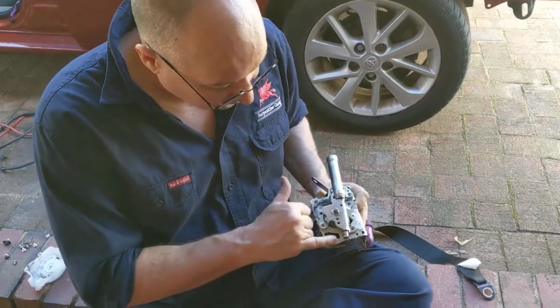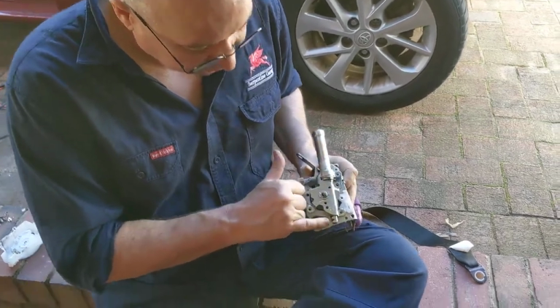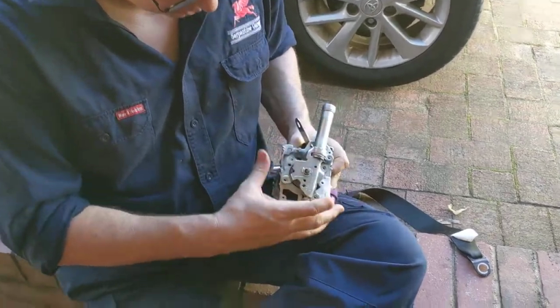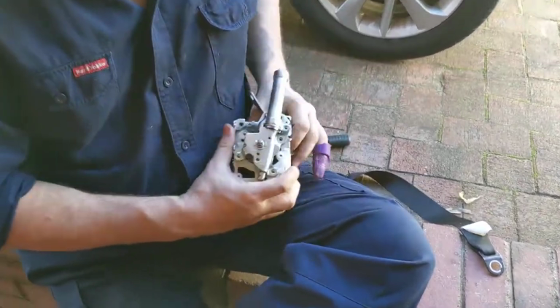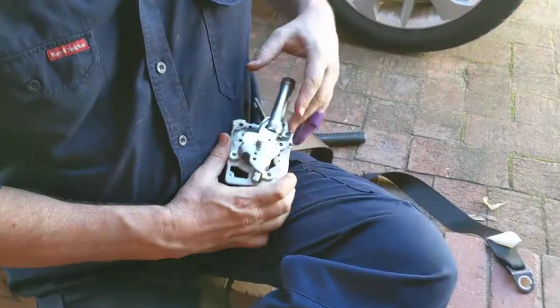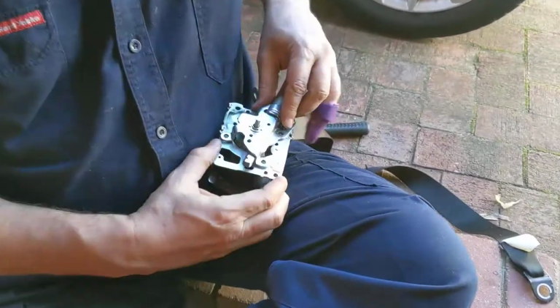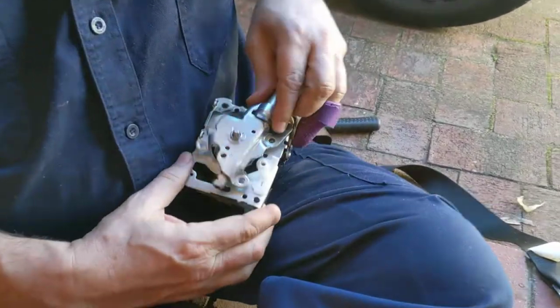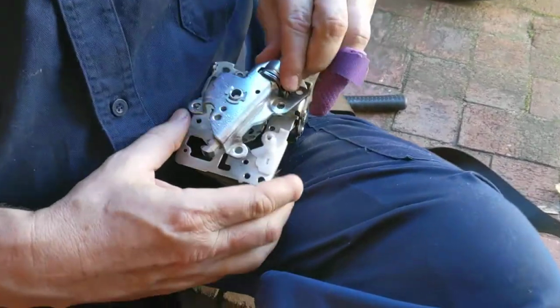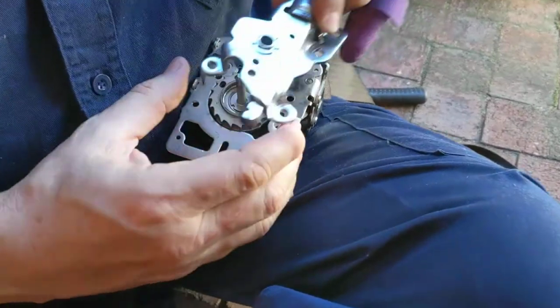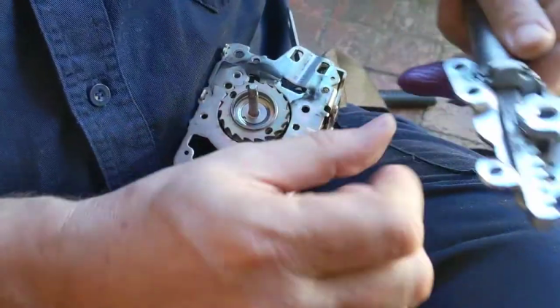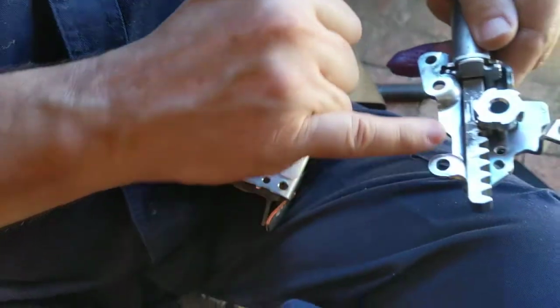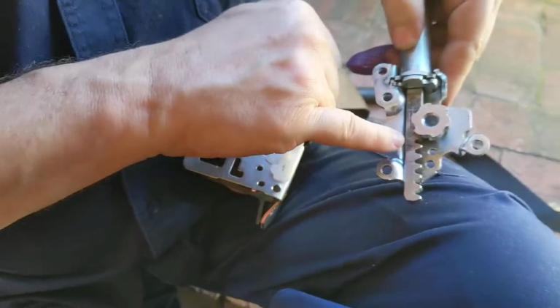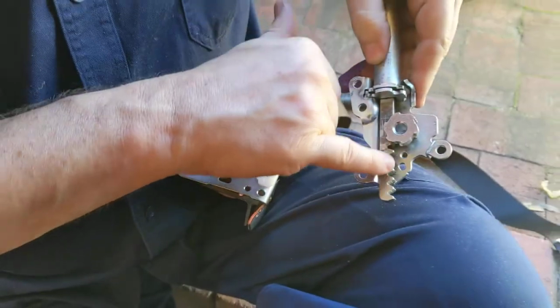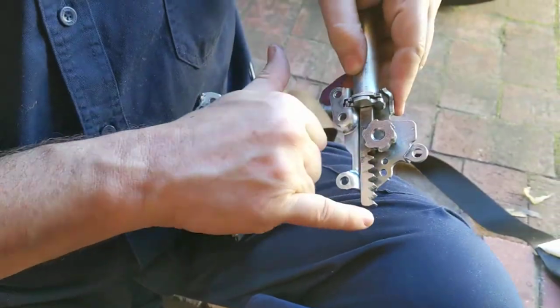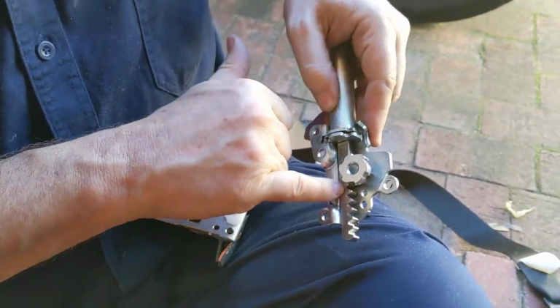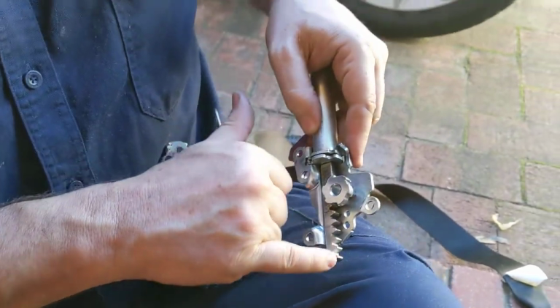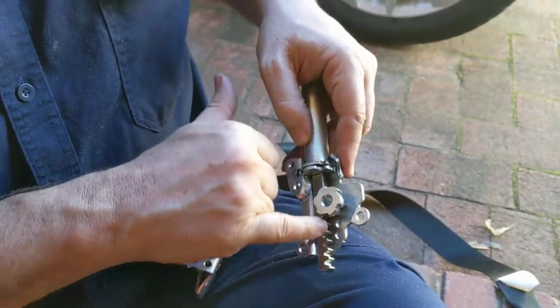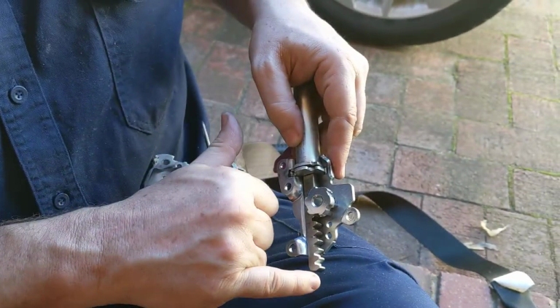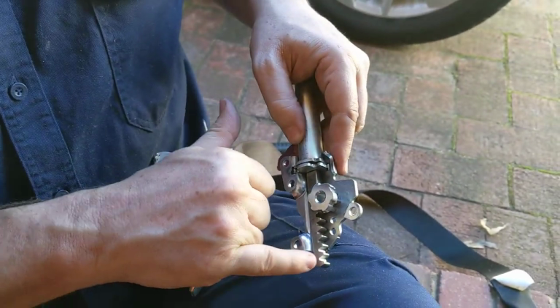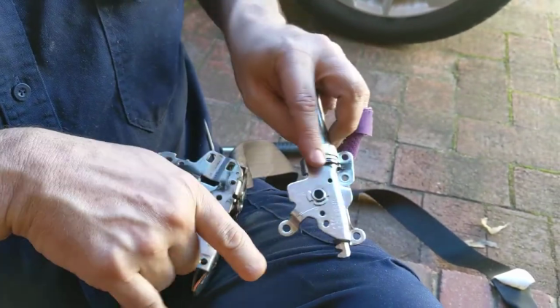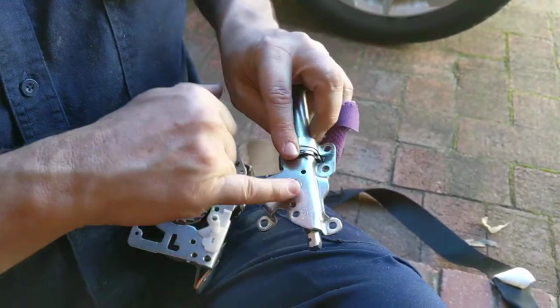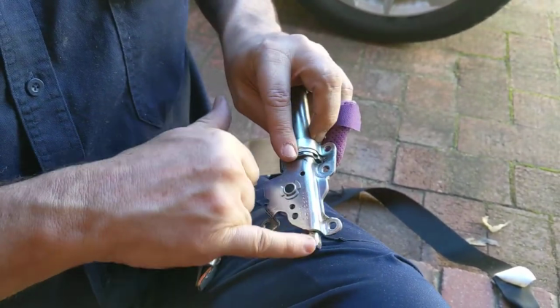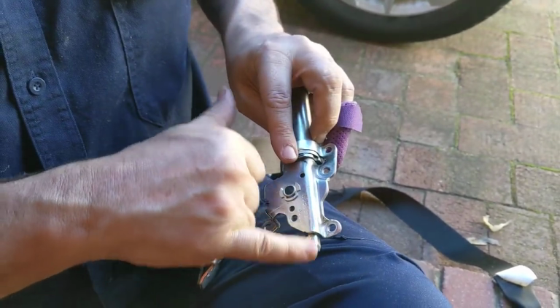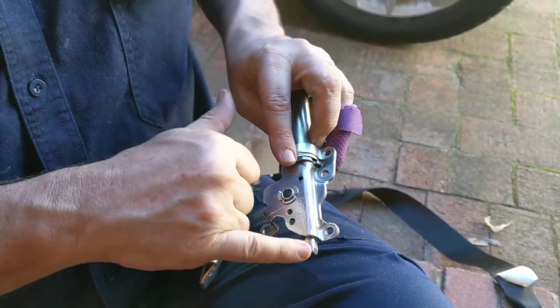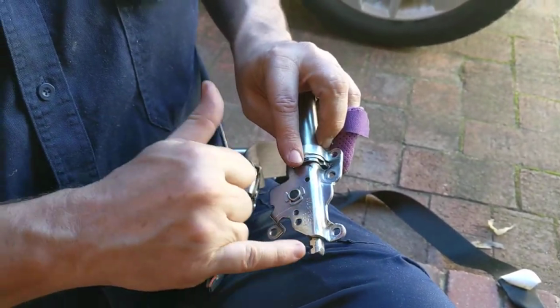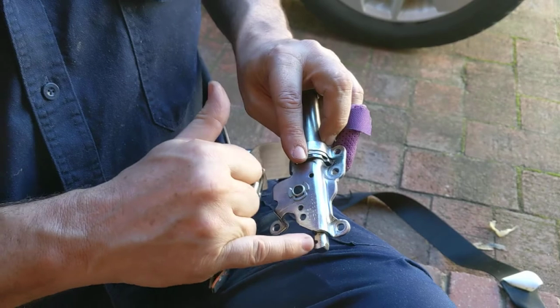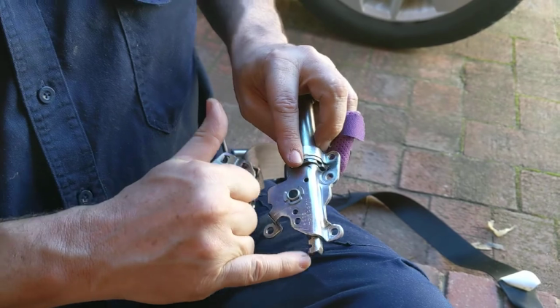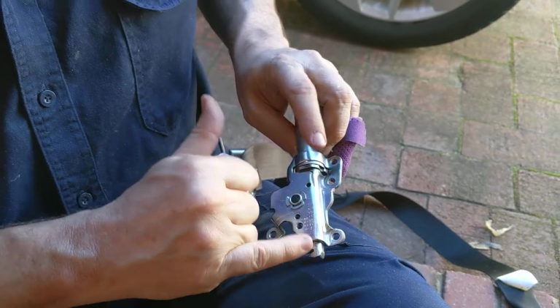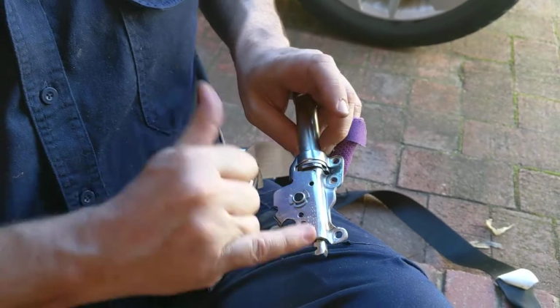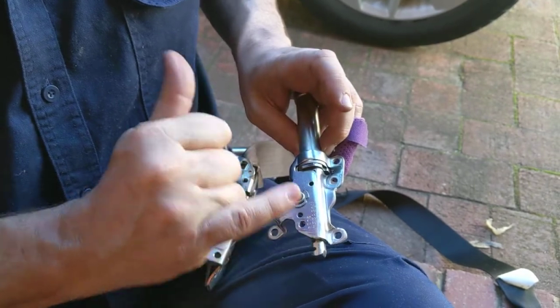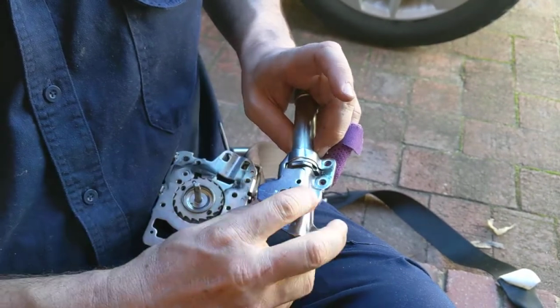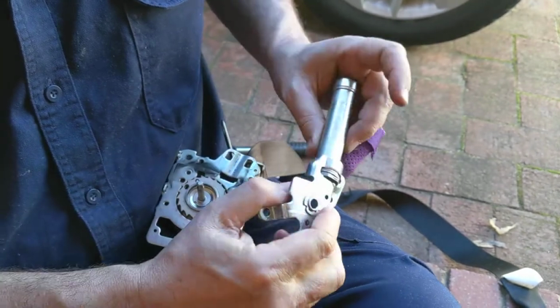The first thing I noticed was that this tooth arrangement here was sitting very low, and when I saw that I realized that's actually what's happened — it has already fired.